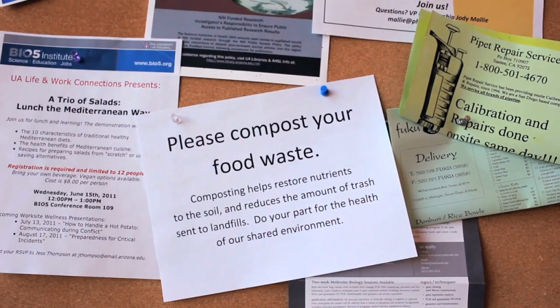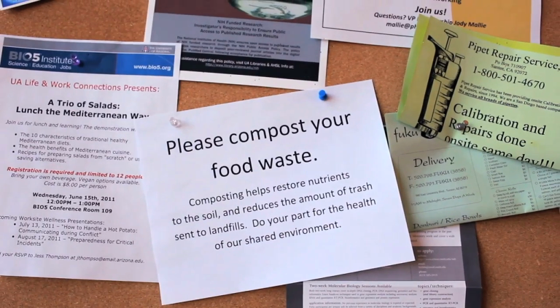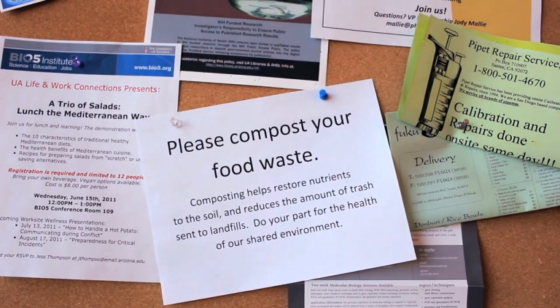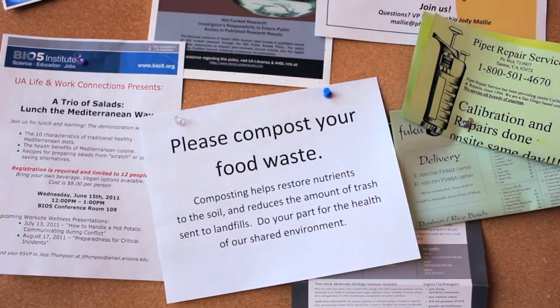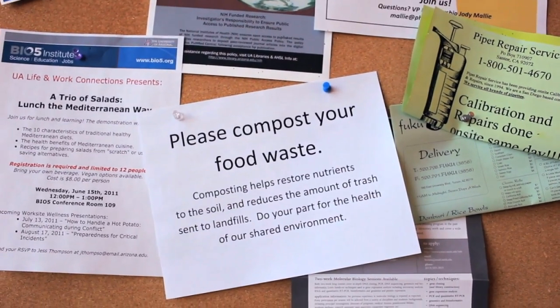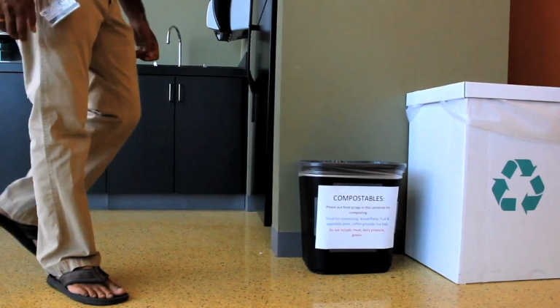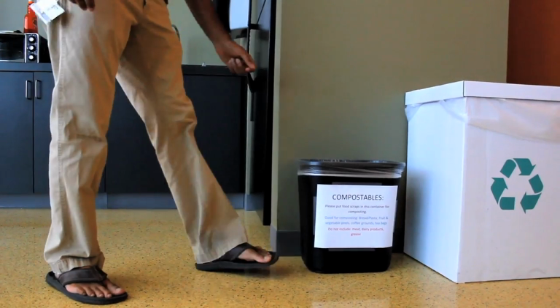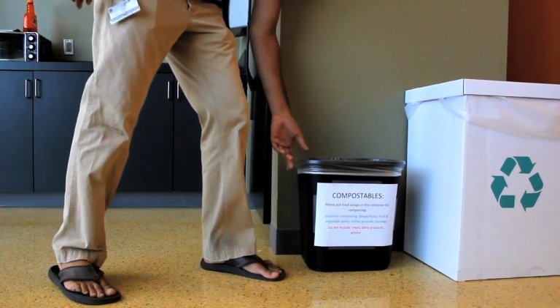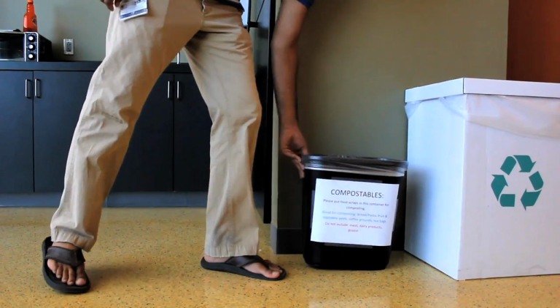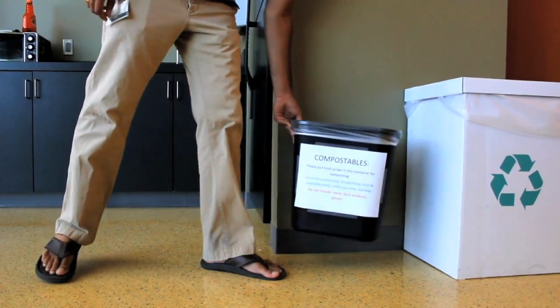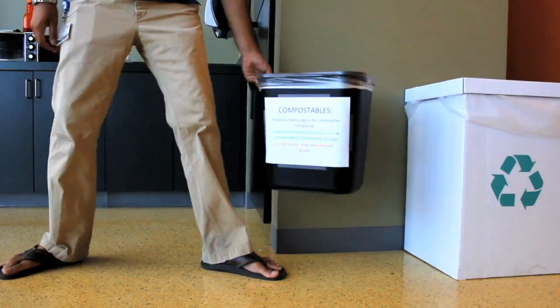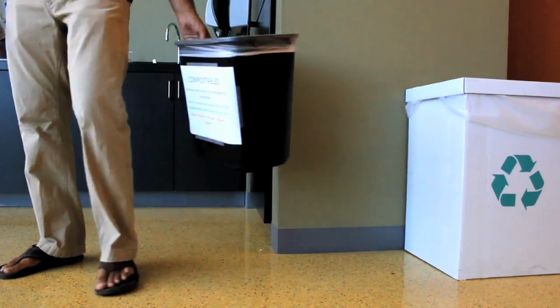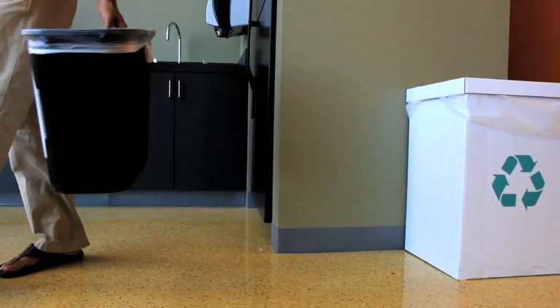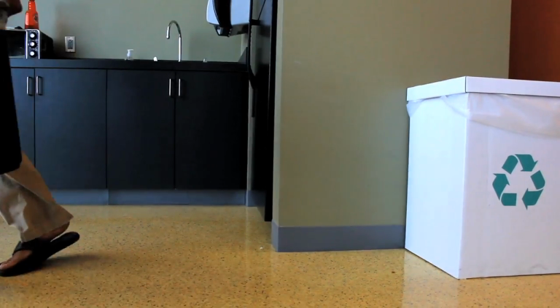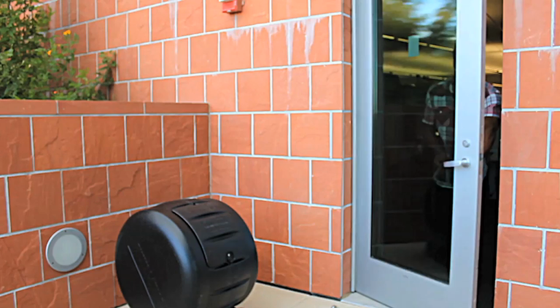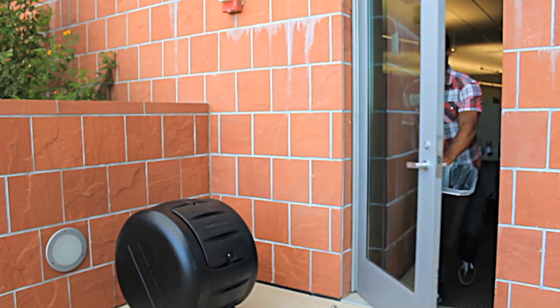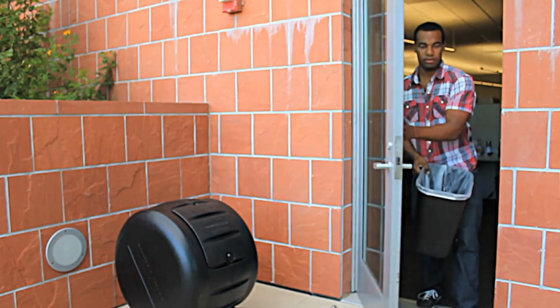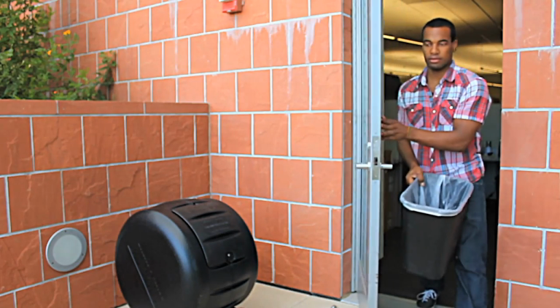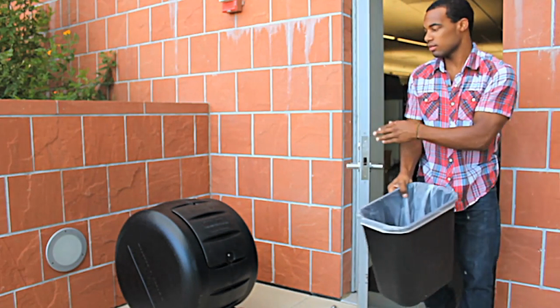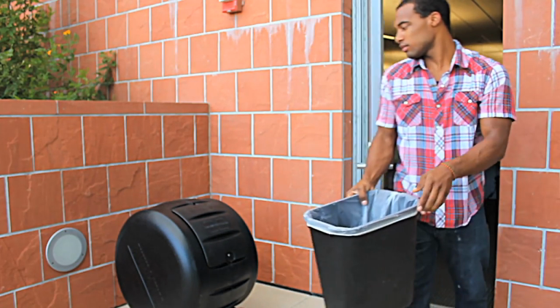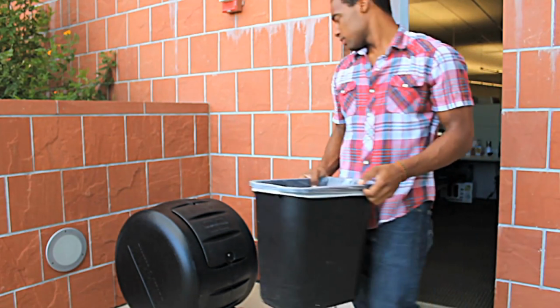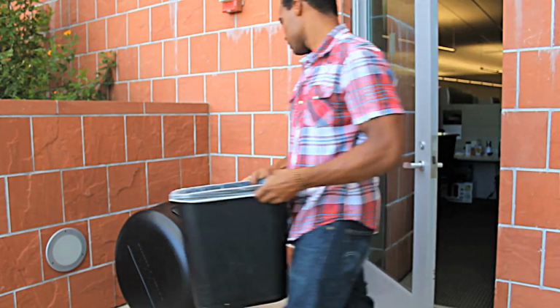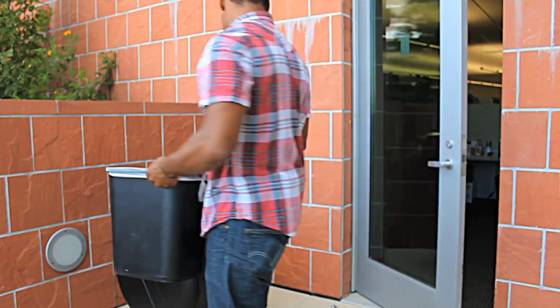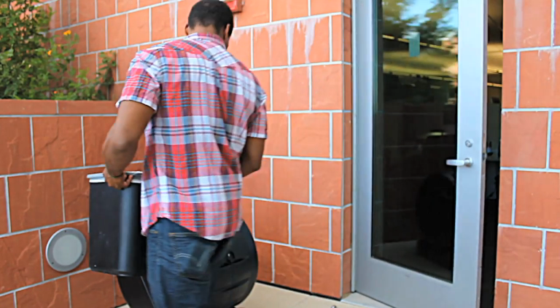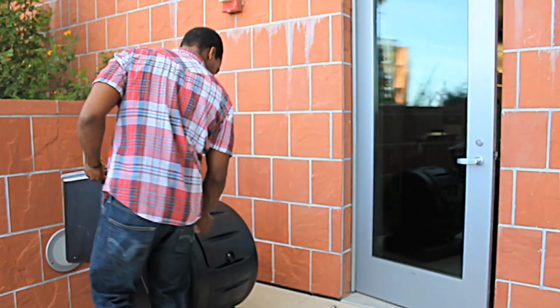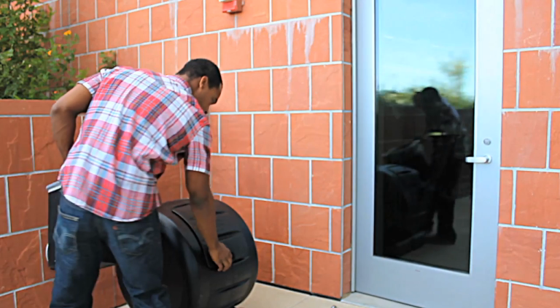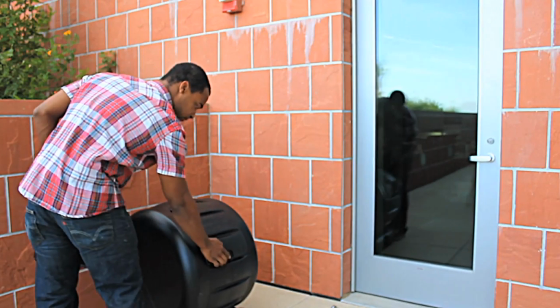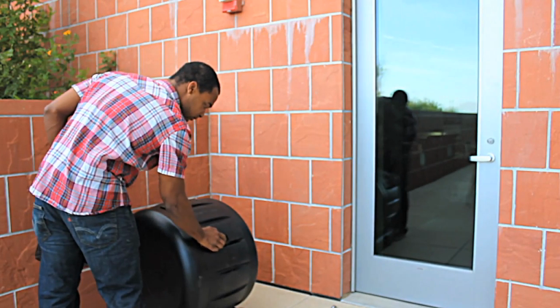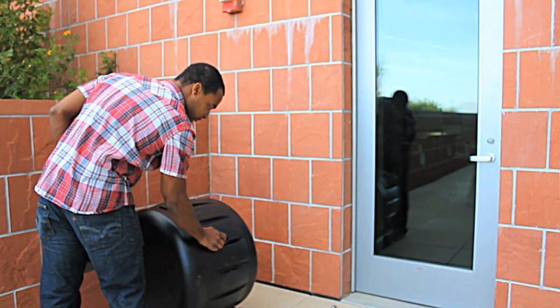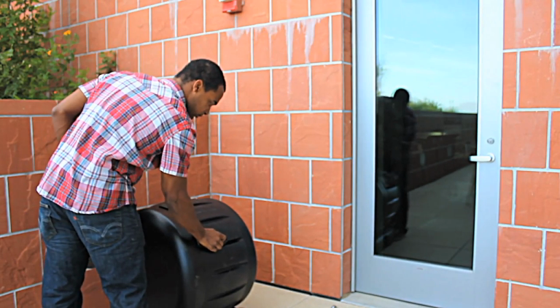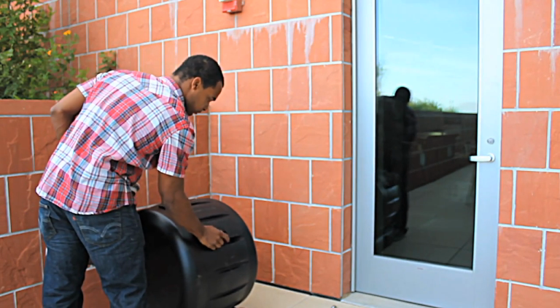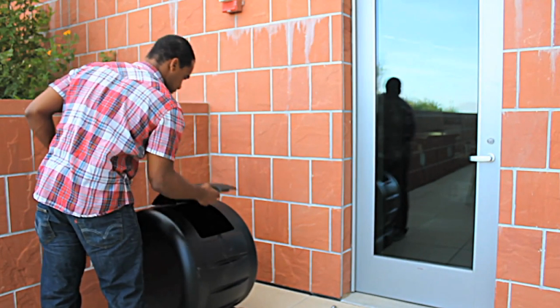Last, you need to get the collected food waste outside. Empty the bin into your compost pile at the end of each working day. One employee can be responsible for this, or you can write up a rotating schedule.